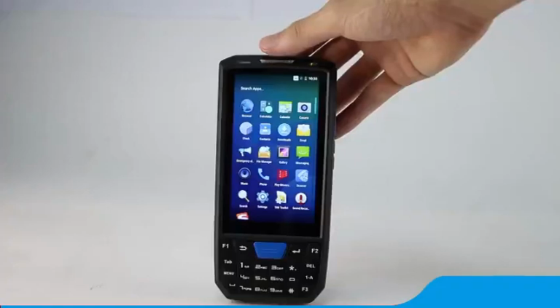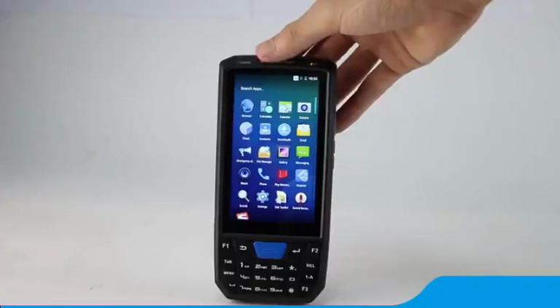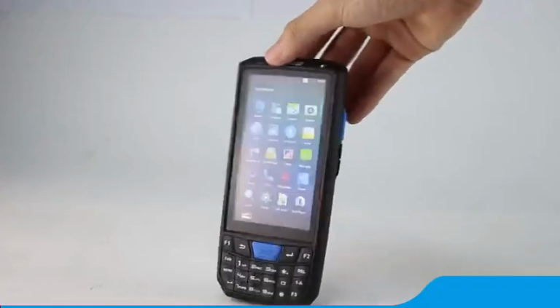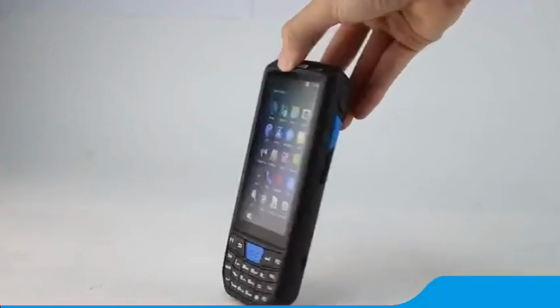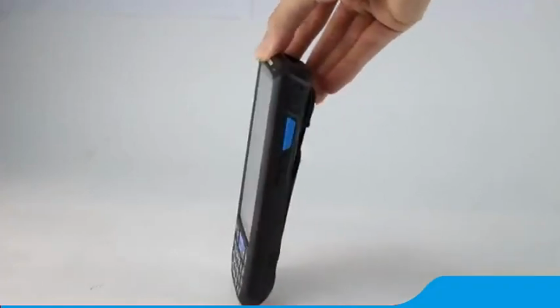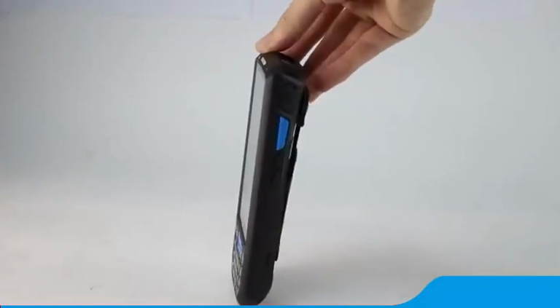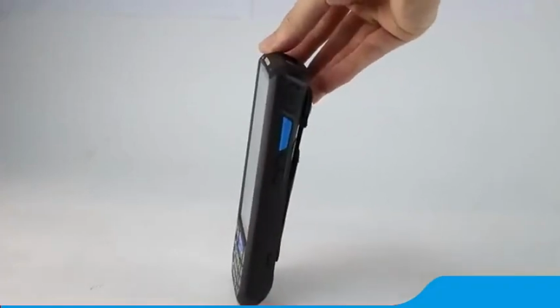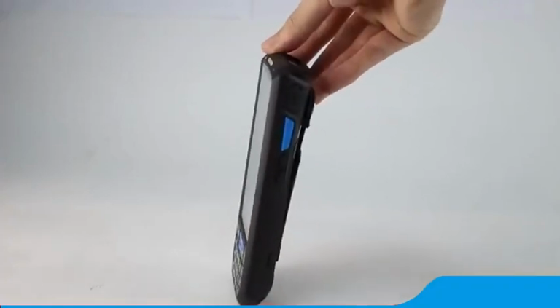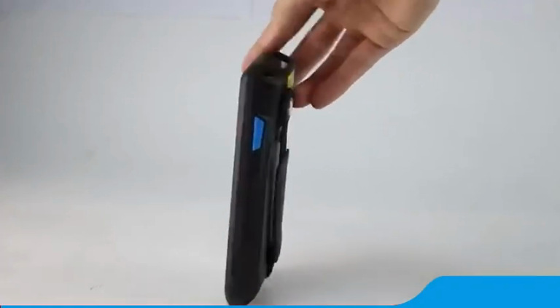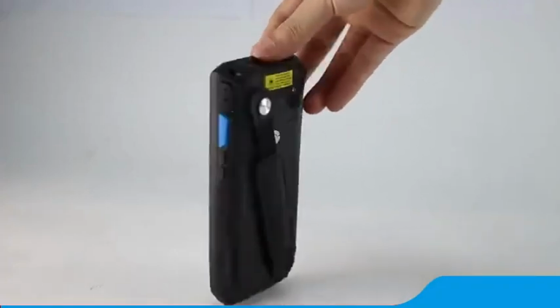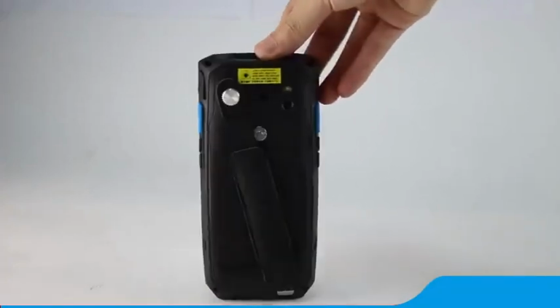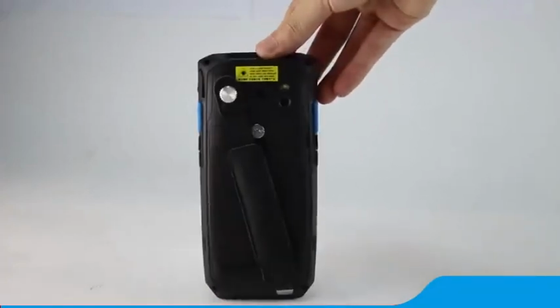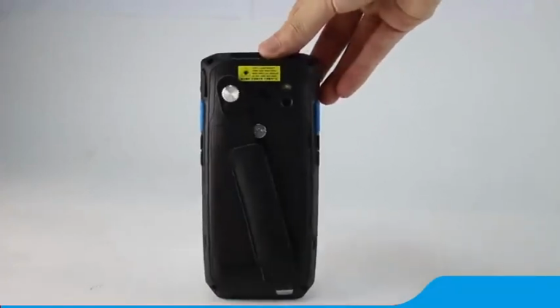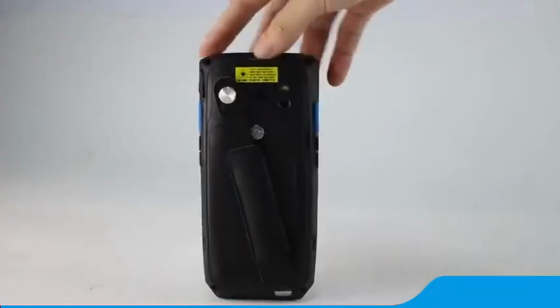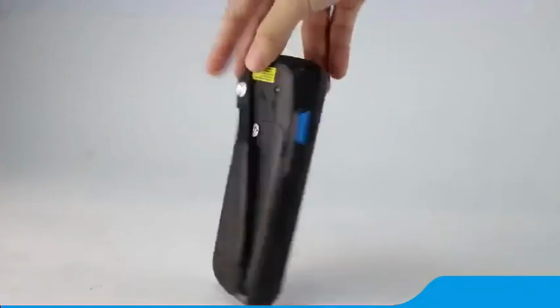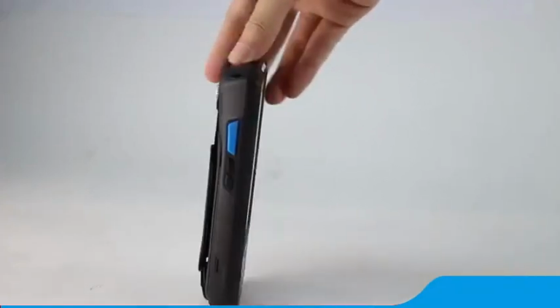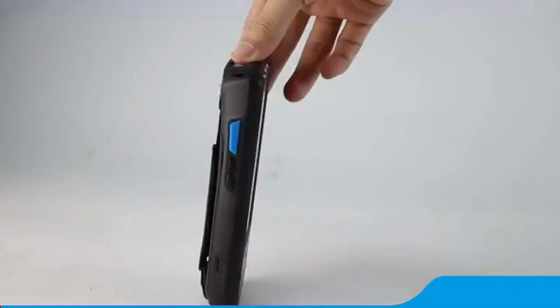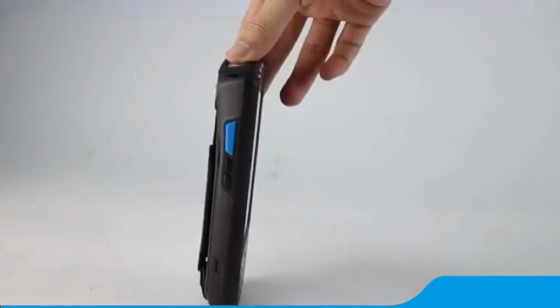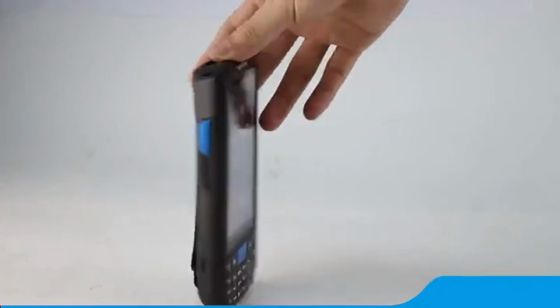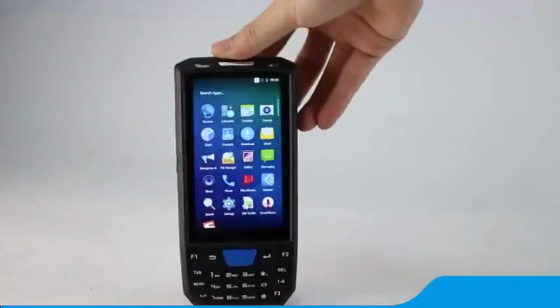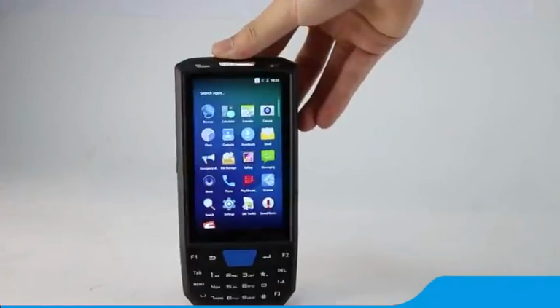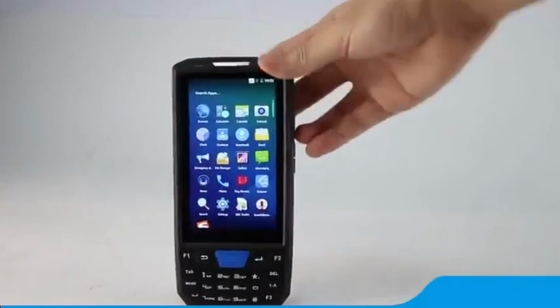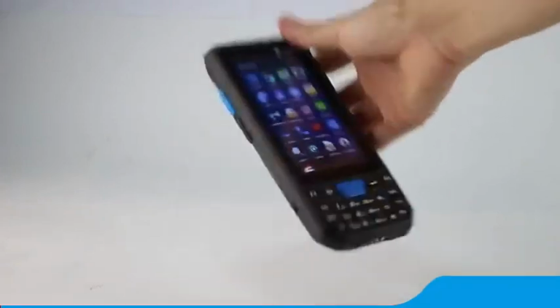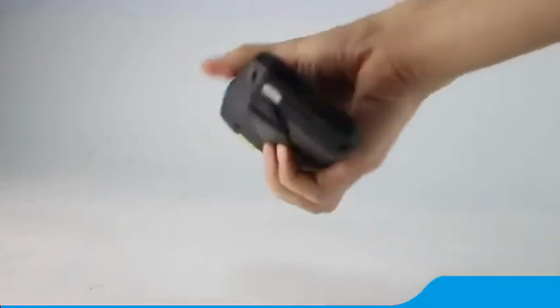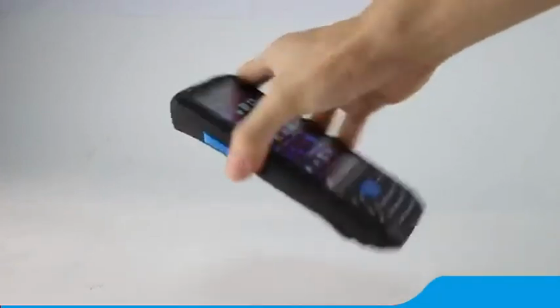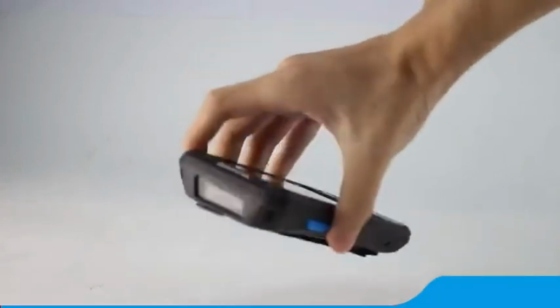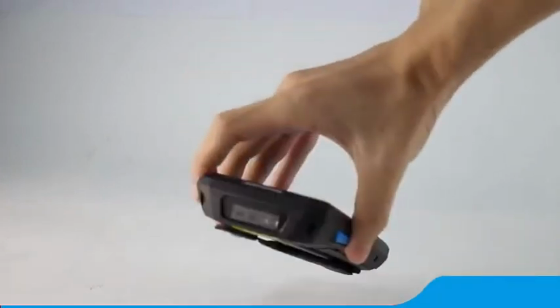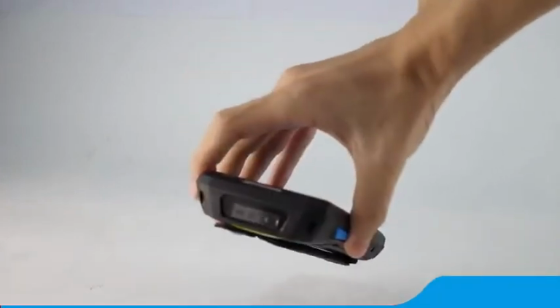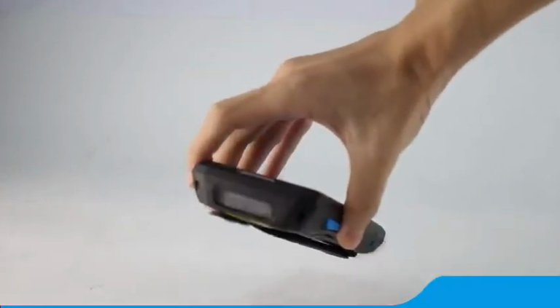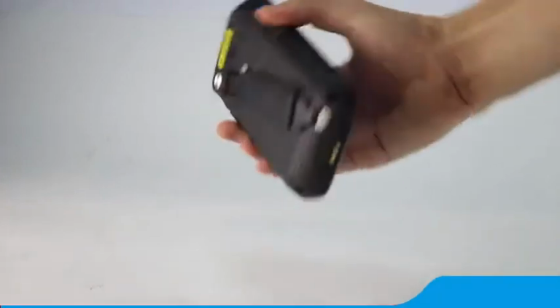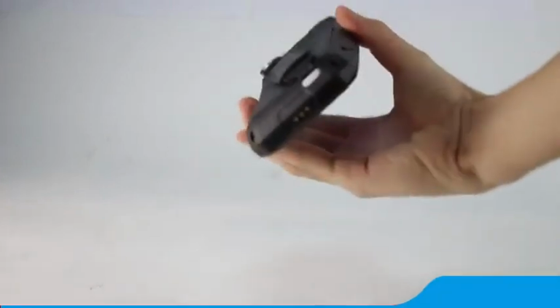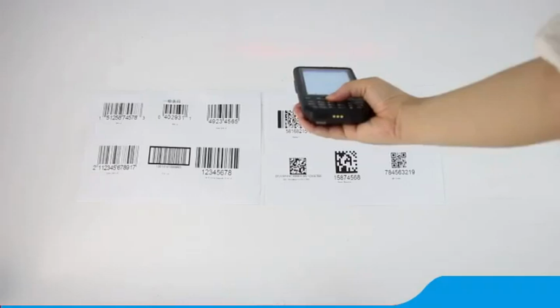New Arrival Handheld Terminal T80 equips with high-performance 4-core processor with Android OS and 4.5-inch IPS touchscreen.